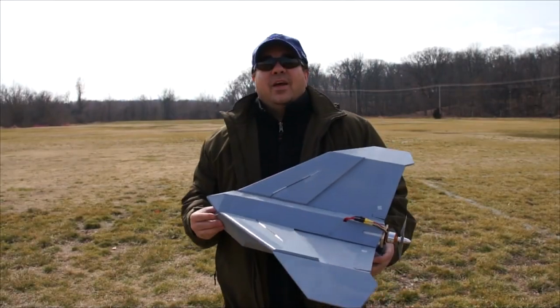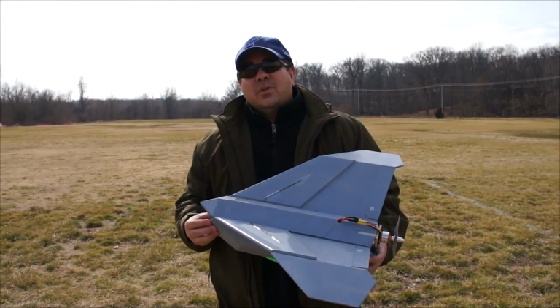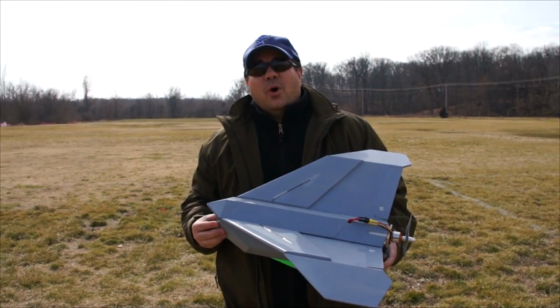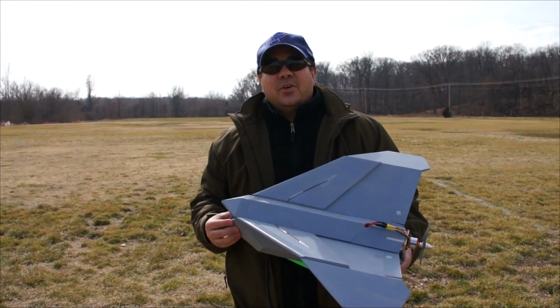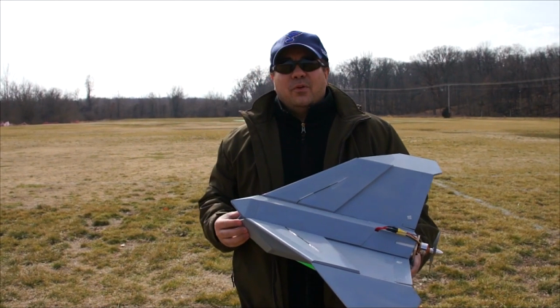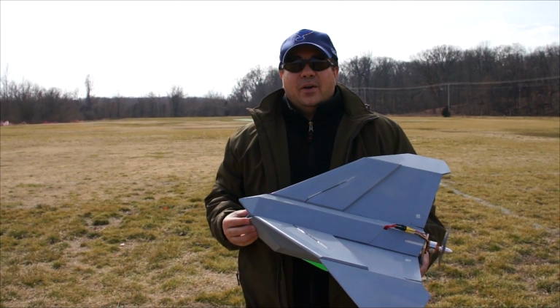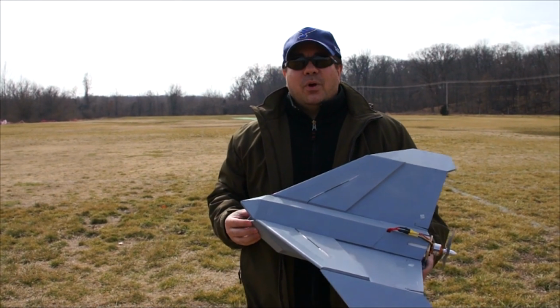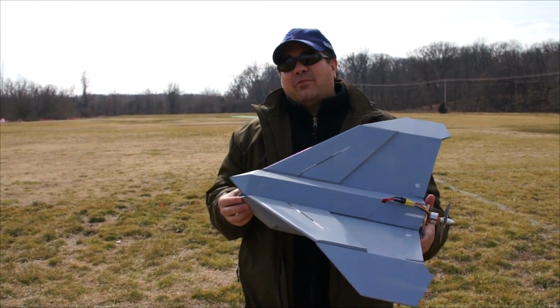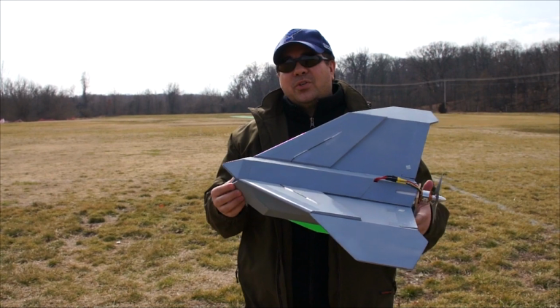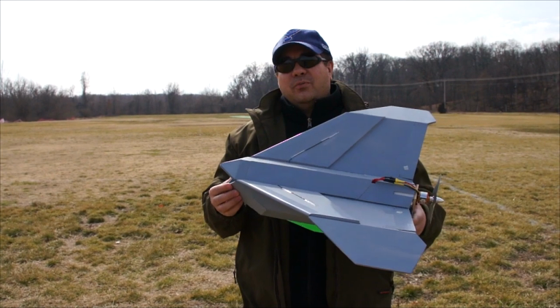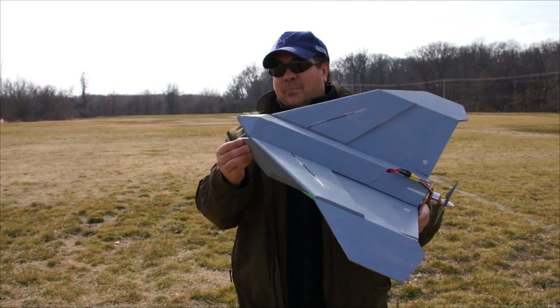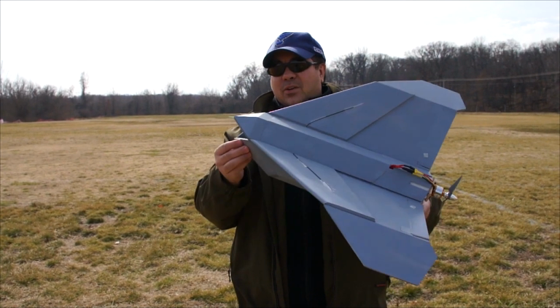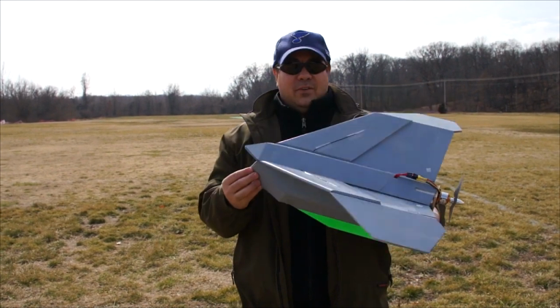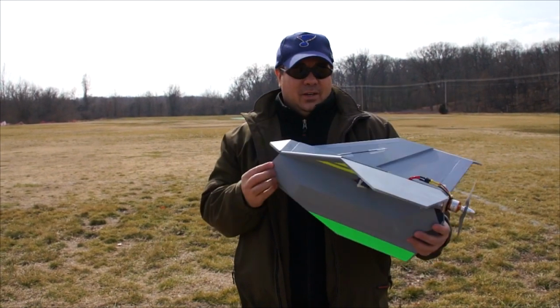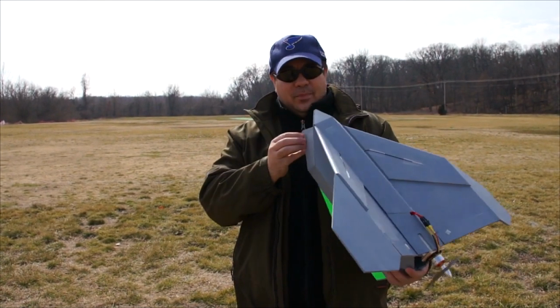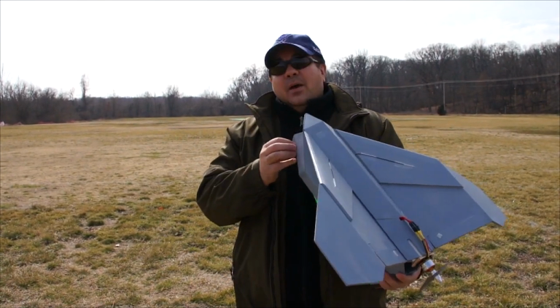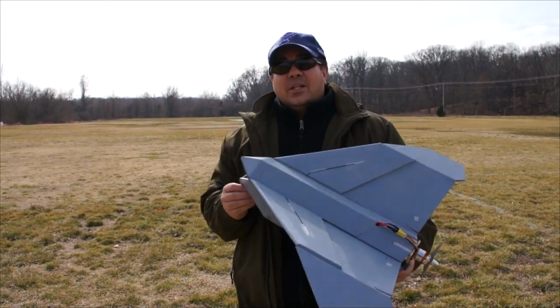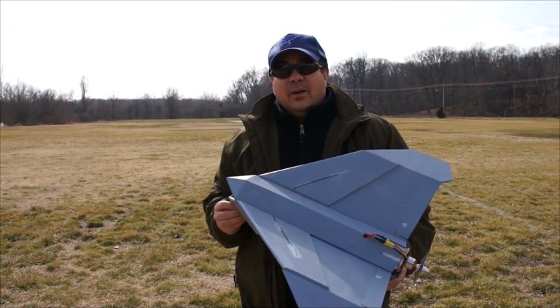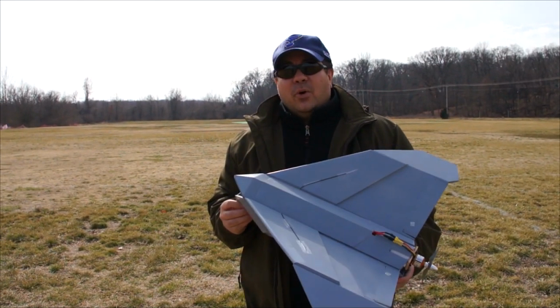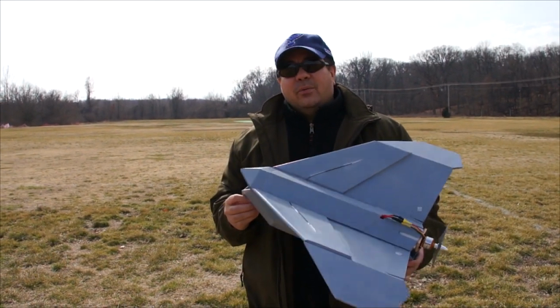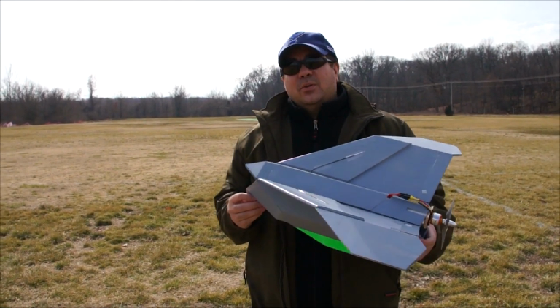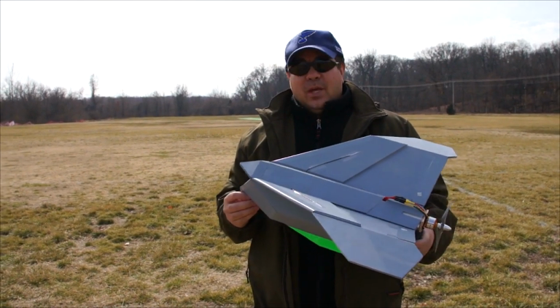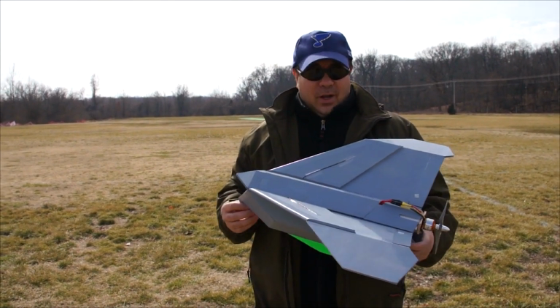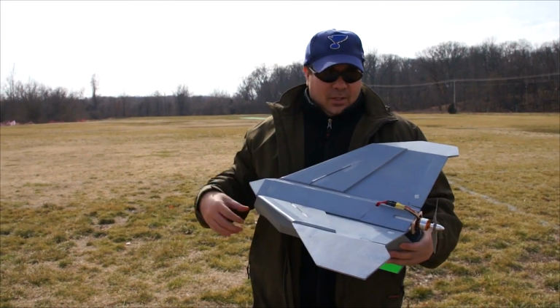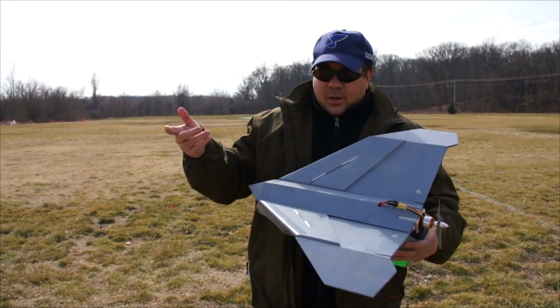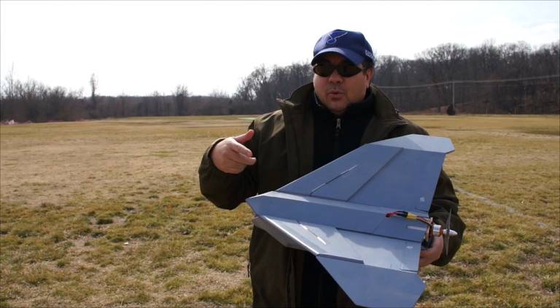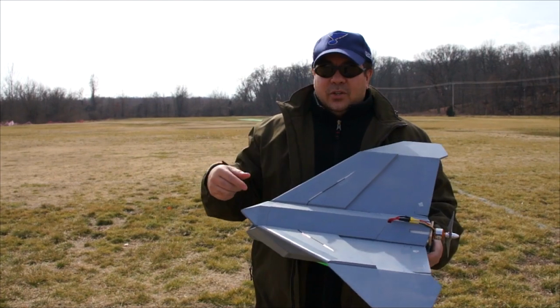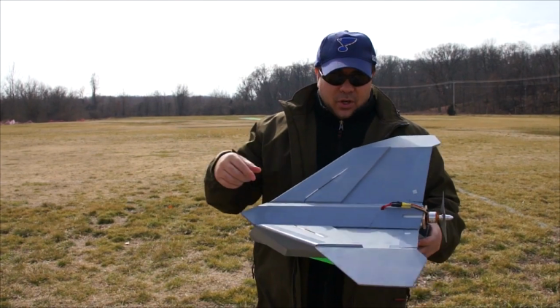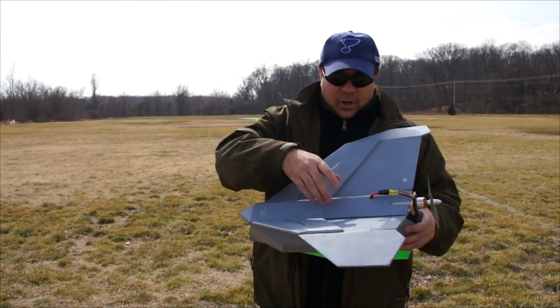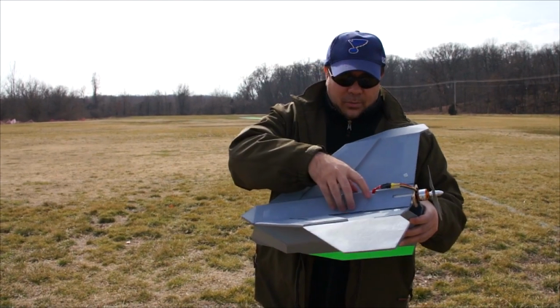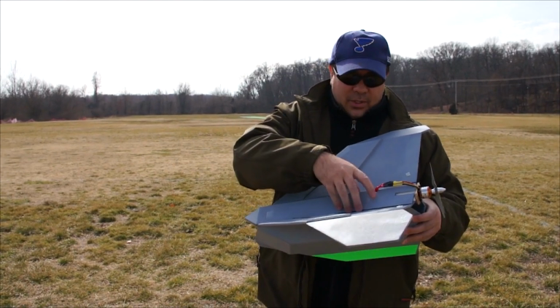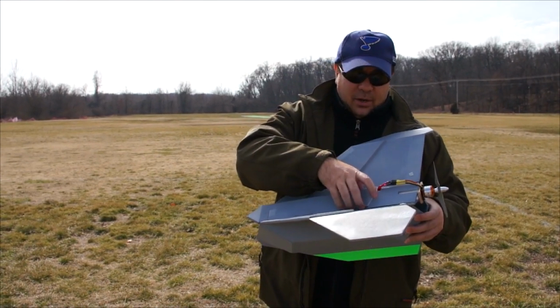Hey everyone, this is Paul with RC Foam Fighters. Welcome back for part two of my MPUAV. We're out here at the park getting ready to do the maiden flights. Real quick, I'll just show you the setup.